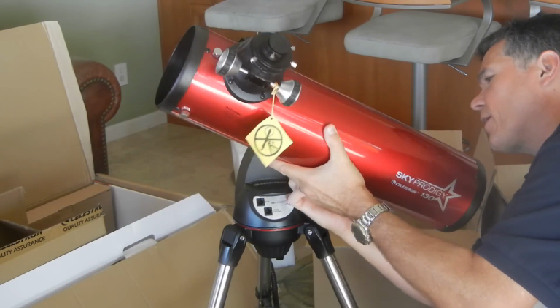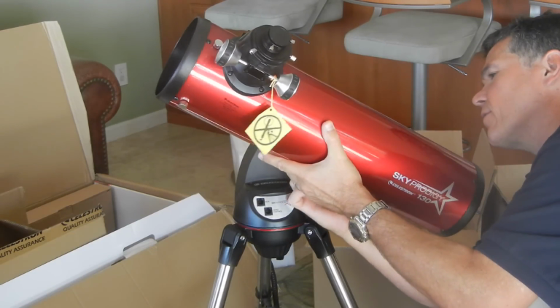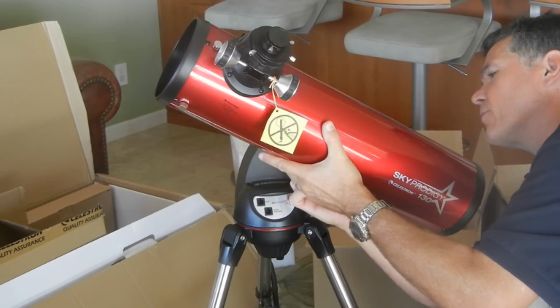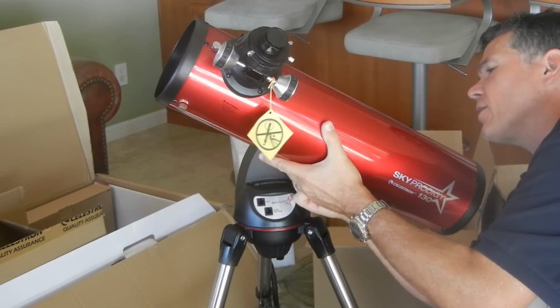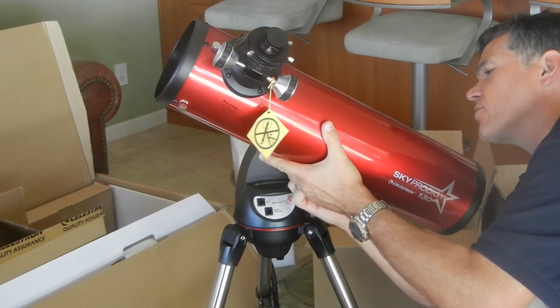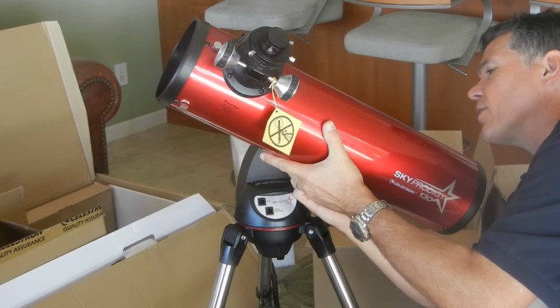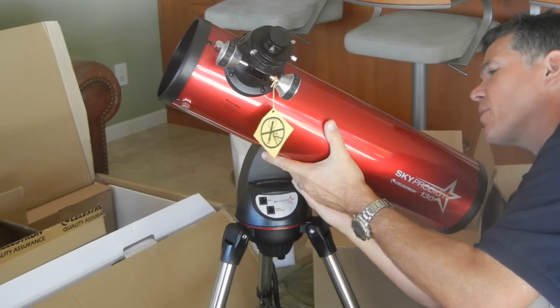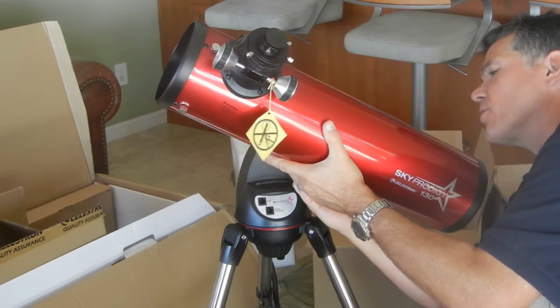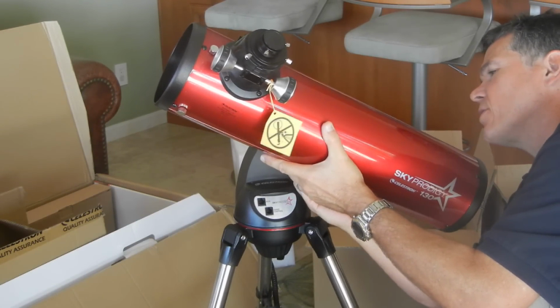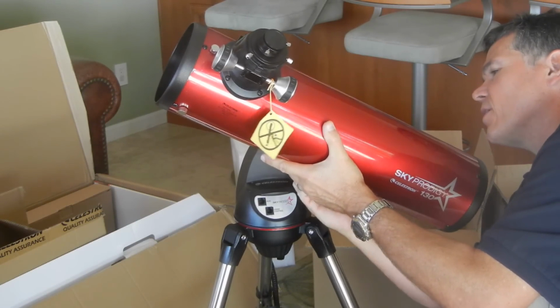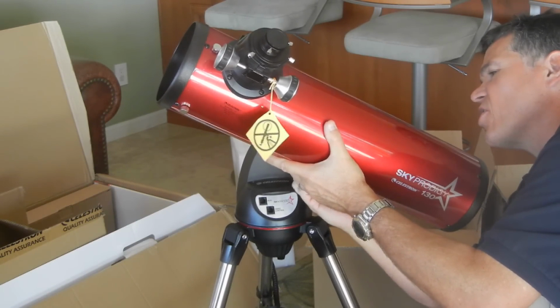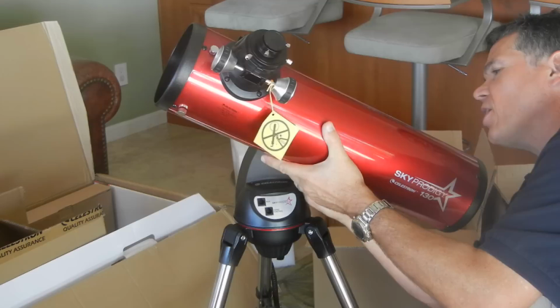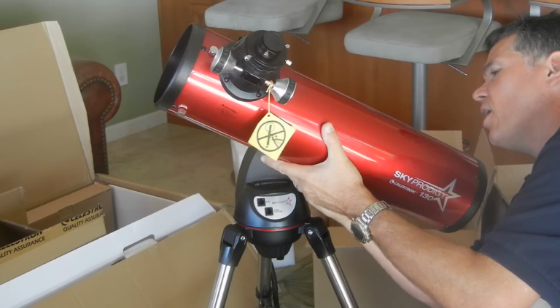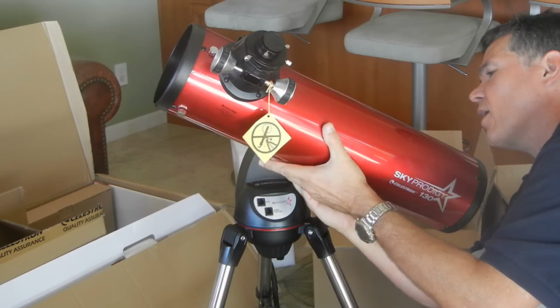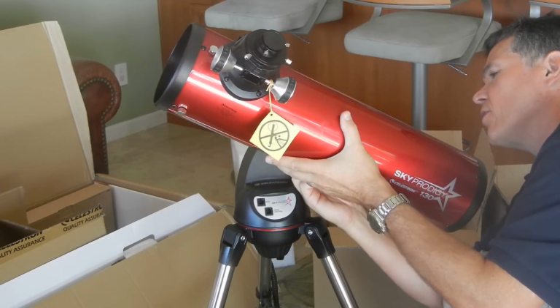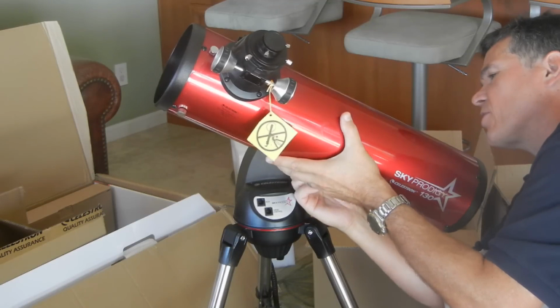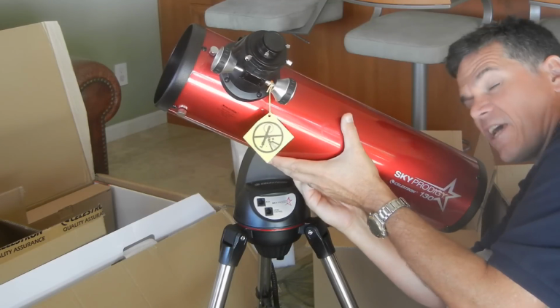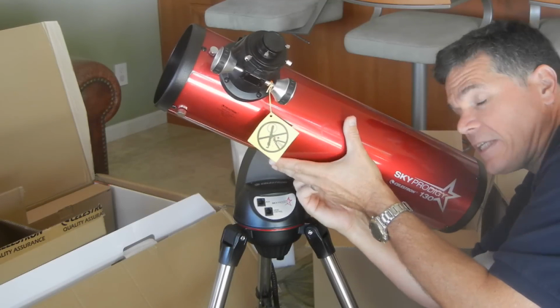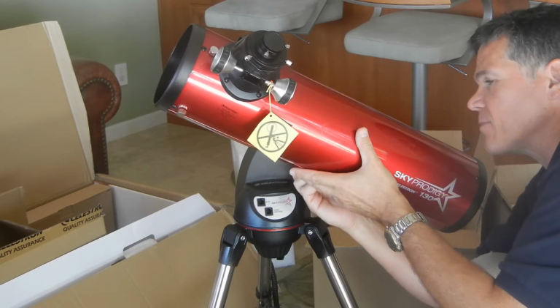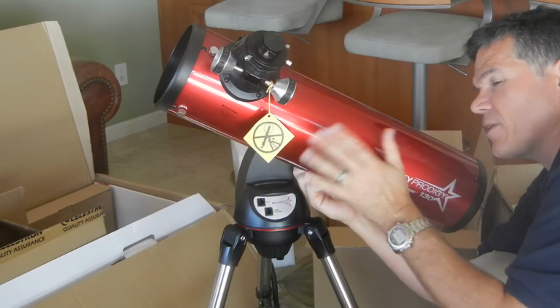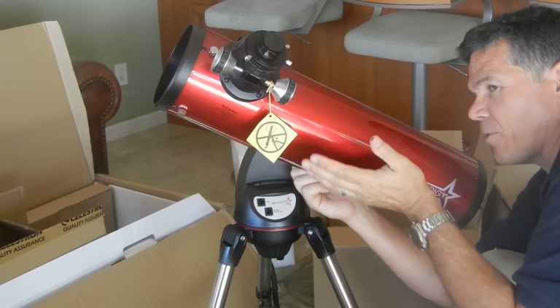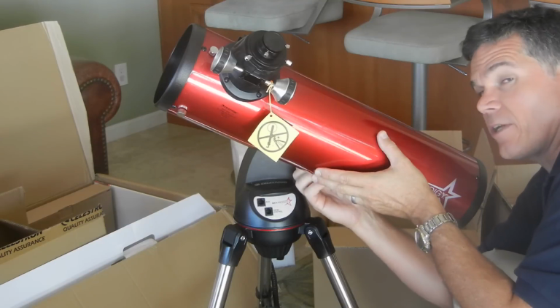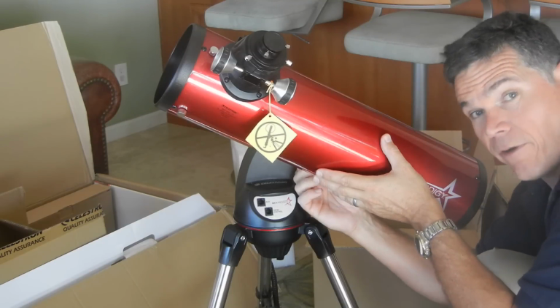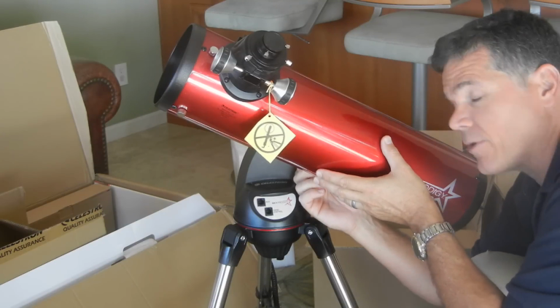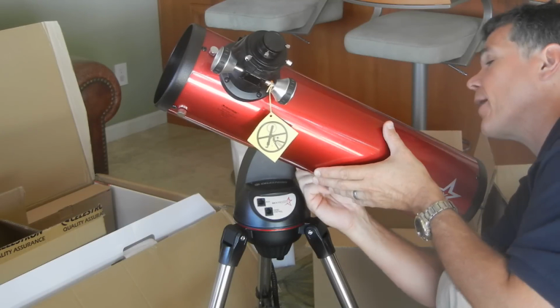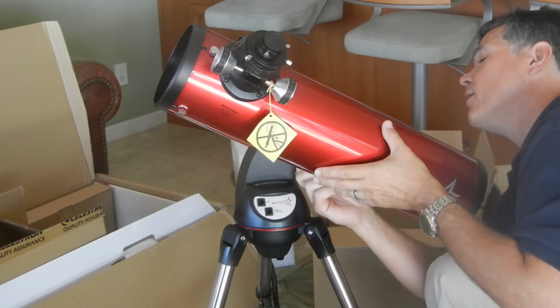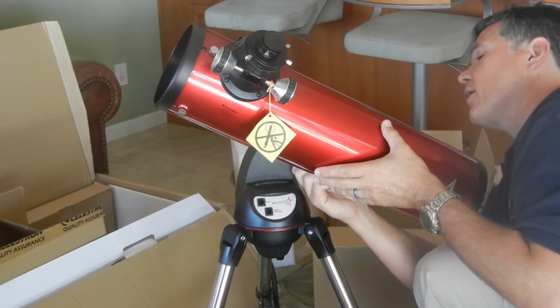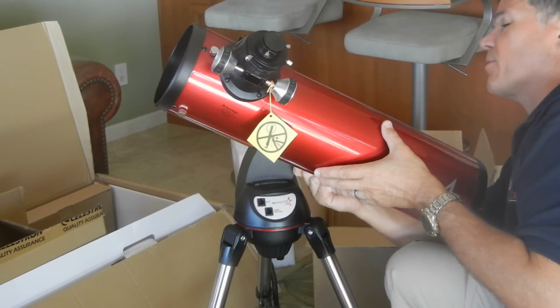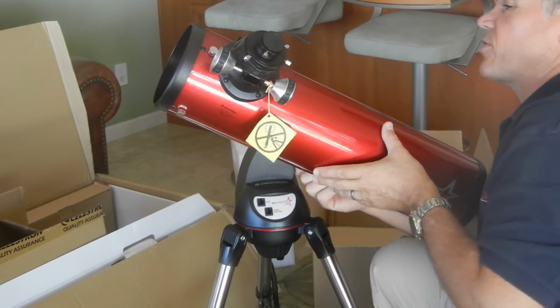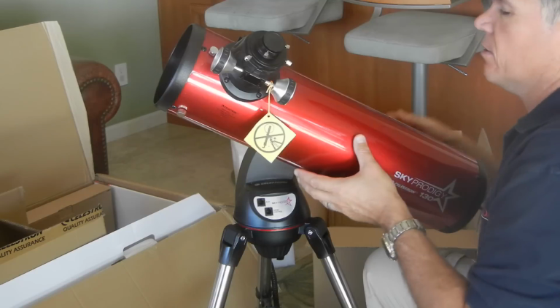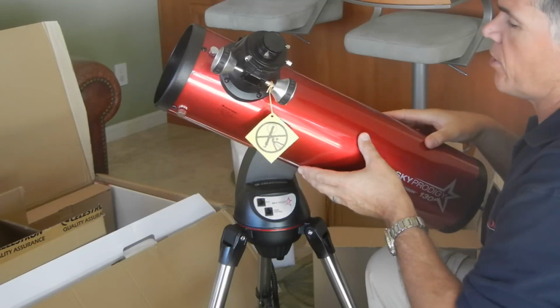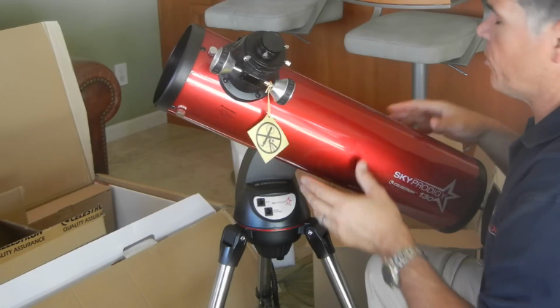You don't need to crank it down — you don't need to win a contest of strength here. You just want to make sure it's snug. Make sure it's actually in there, because sometimes it can be partially in and could fall out. We don't want that. Just make sure it's snug.